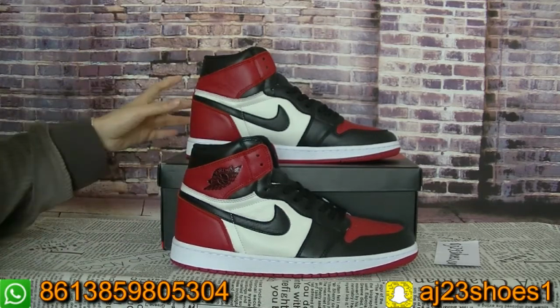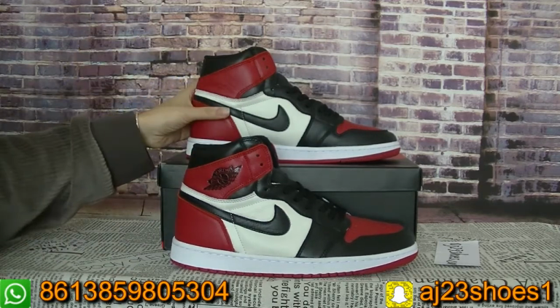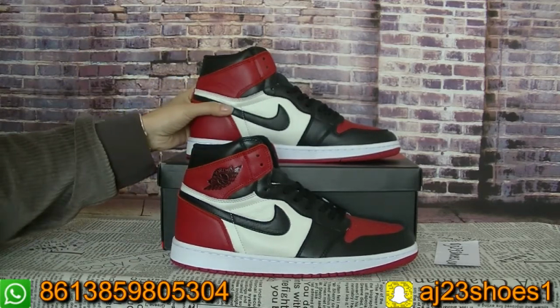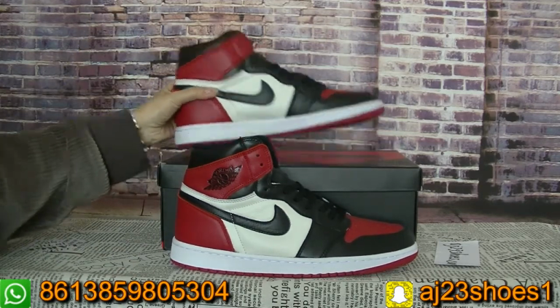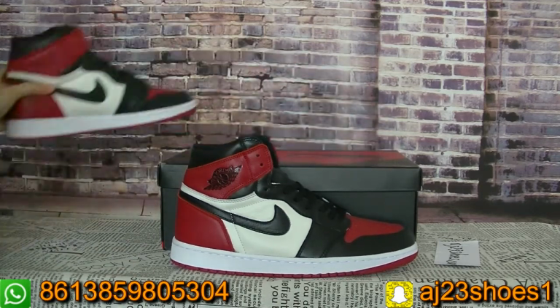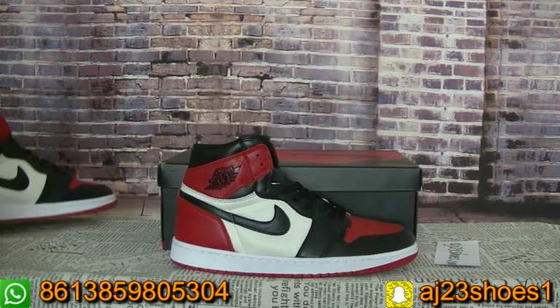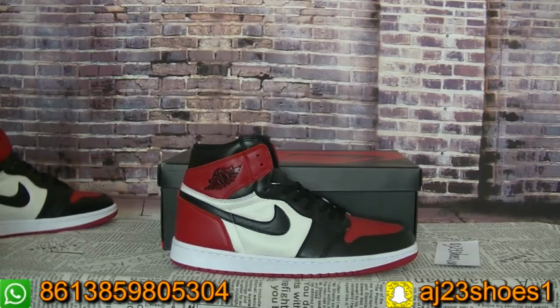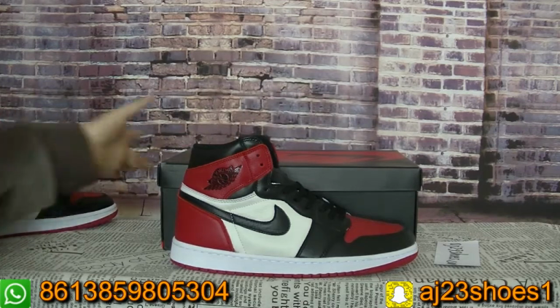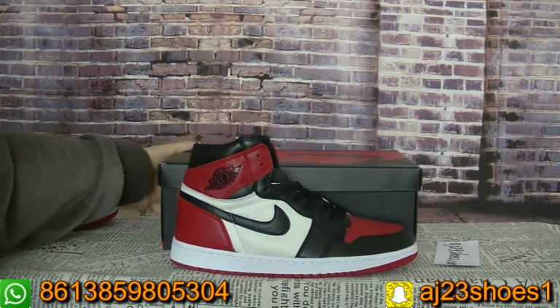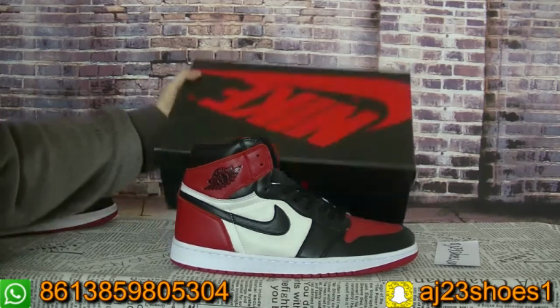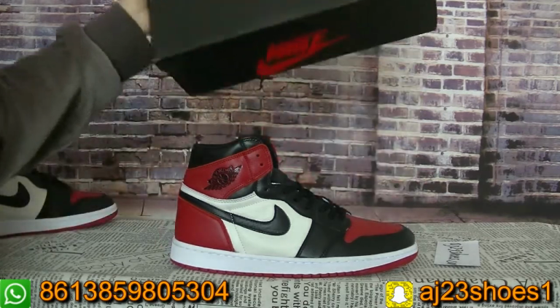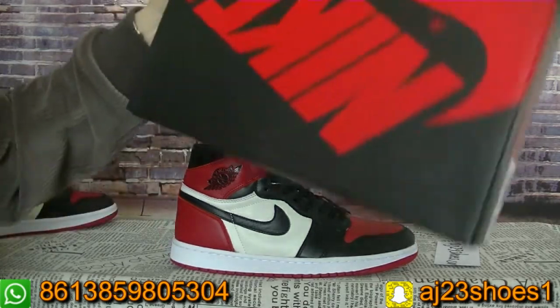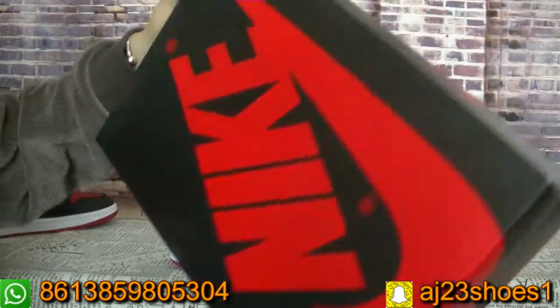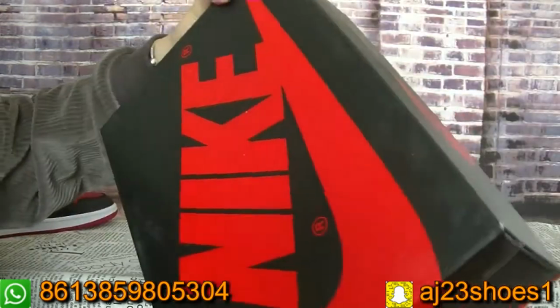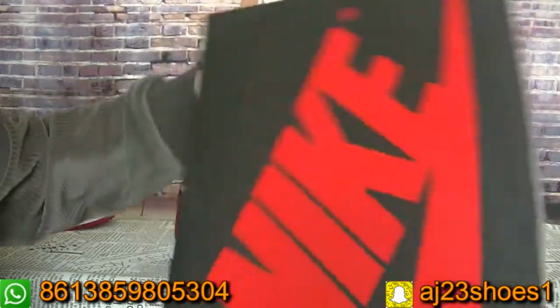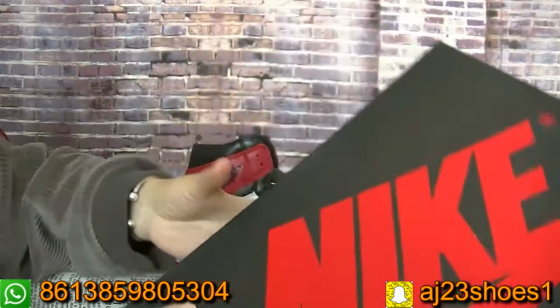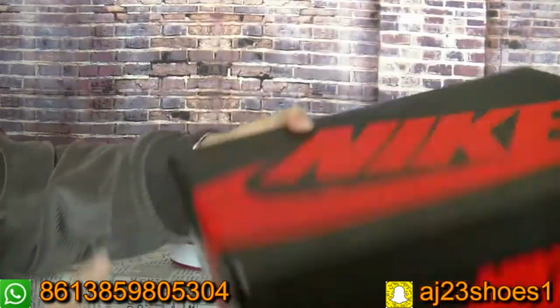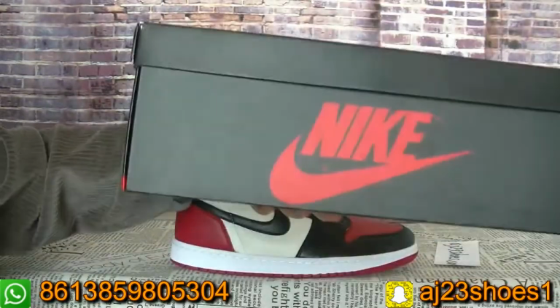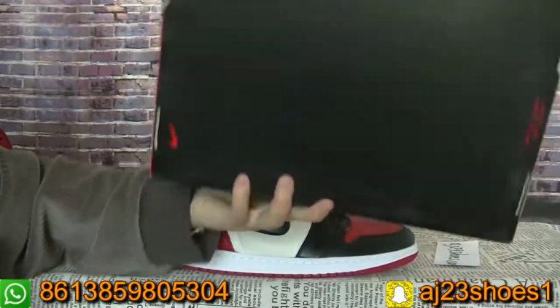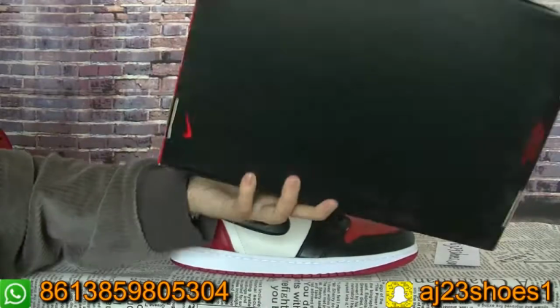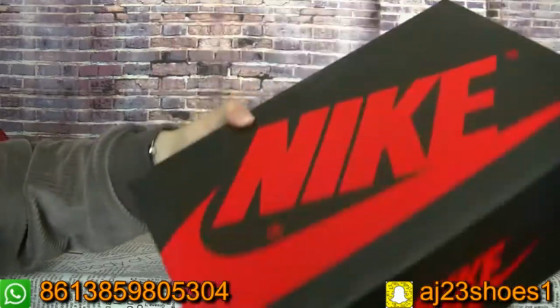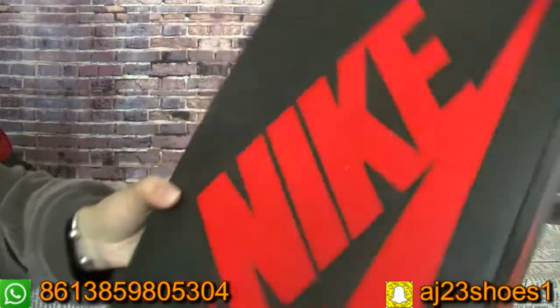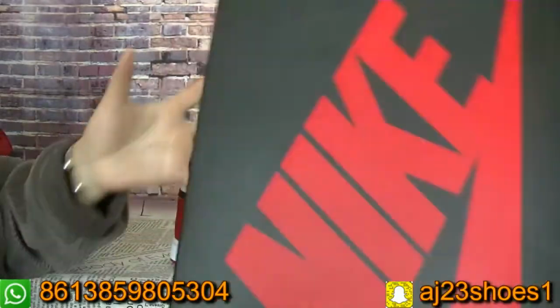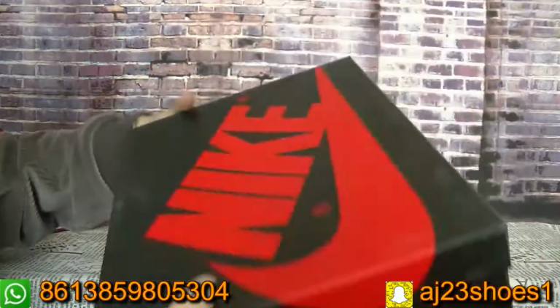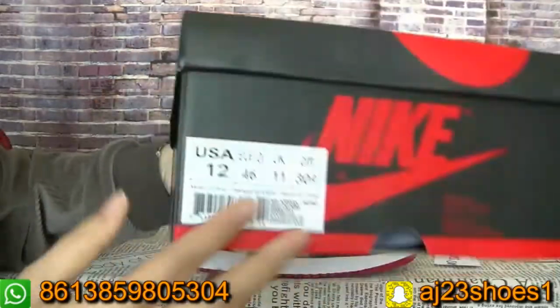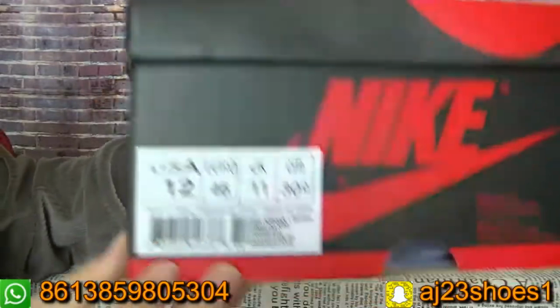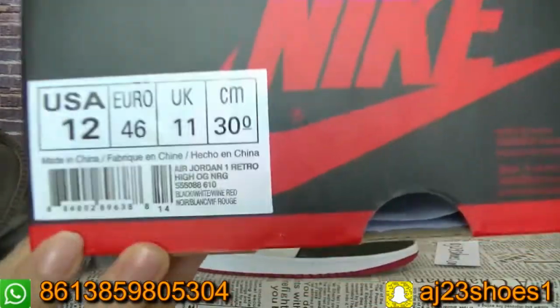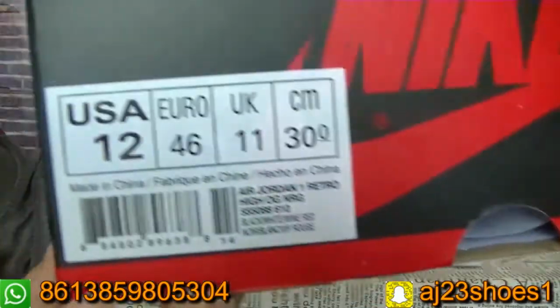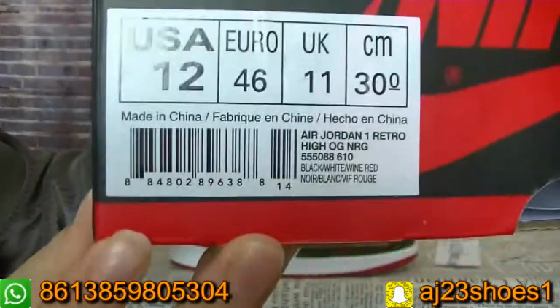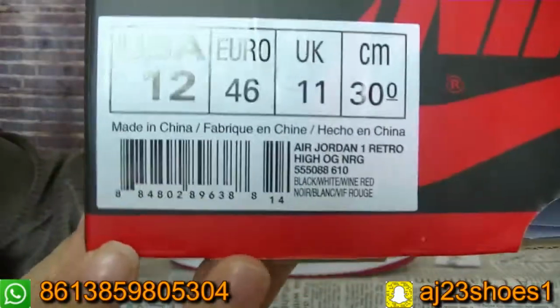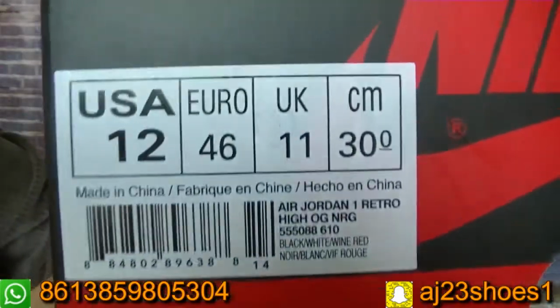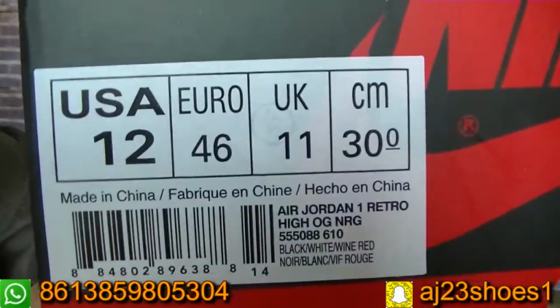Now let me show you the box first. Here is the Nike Jordan box, like this. And the size table information you can check from here.